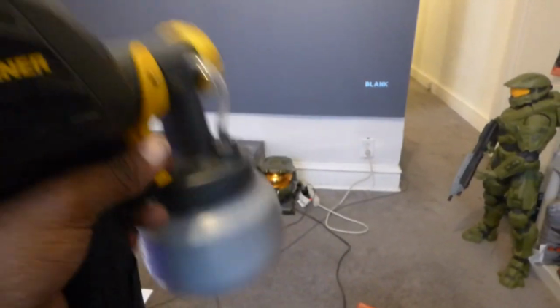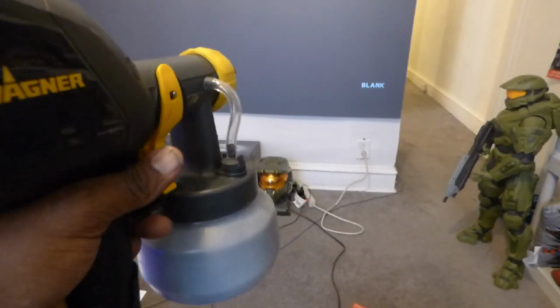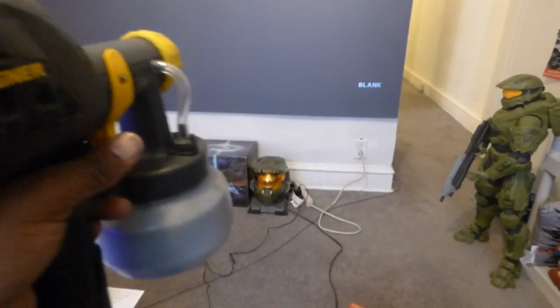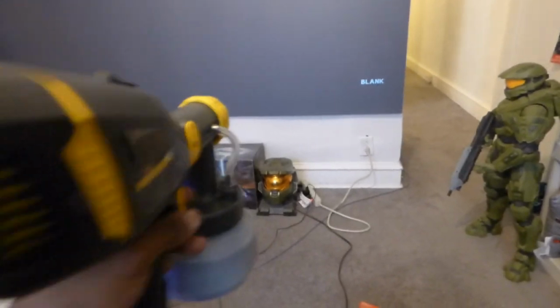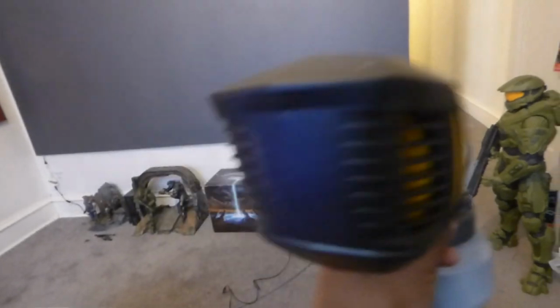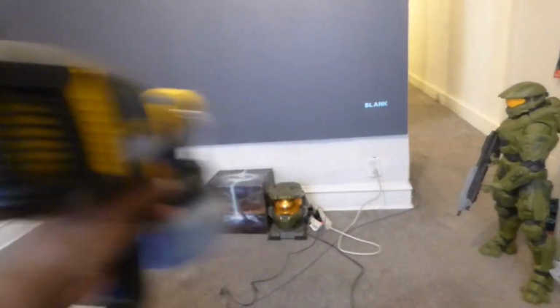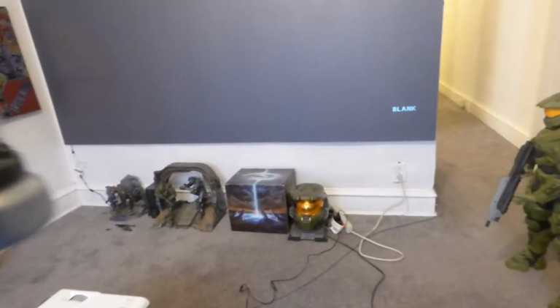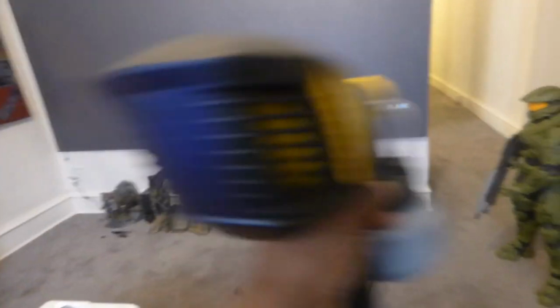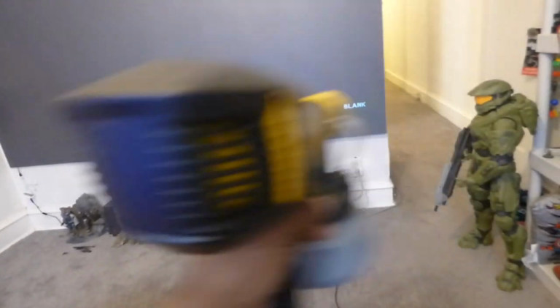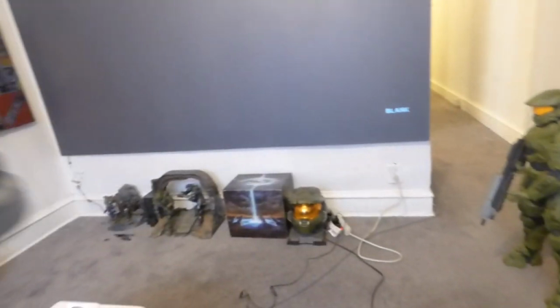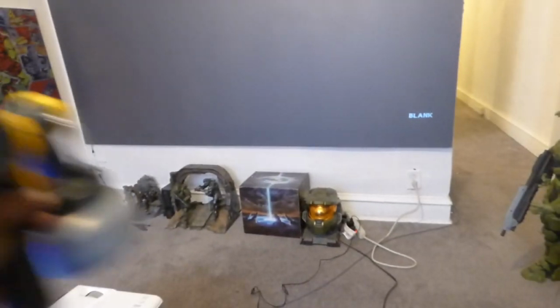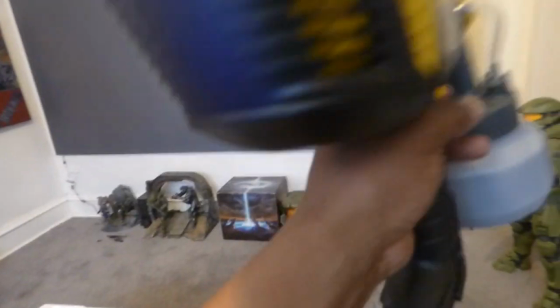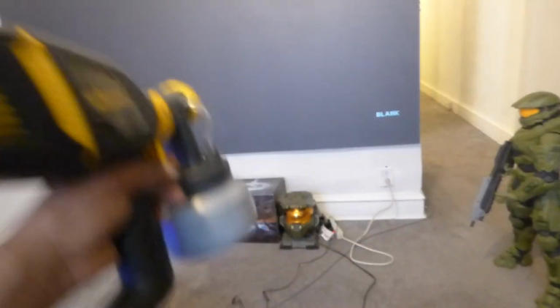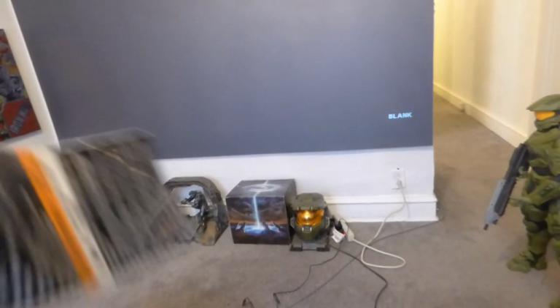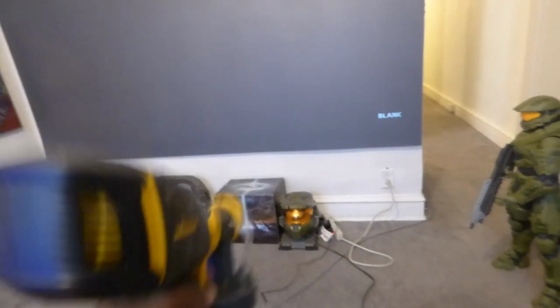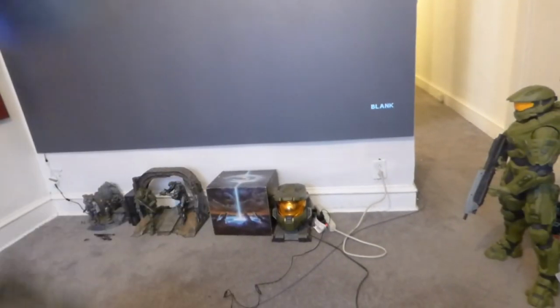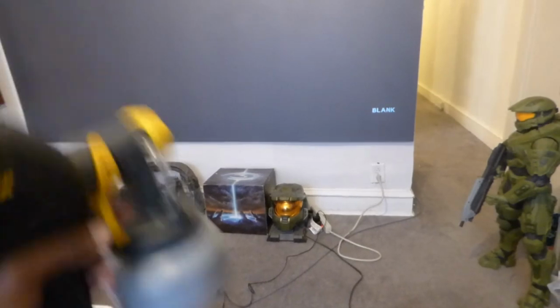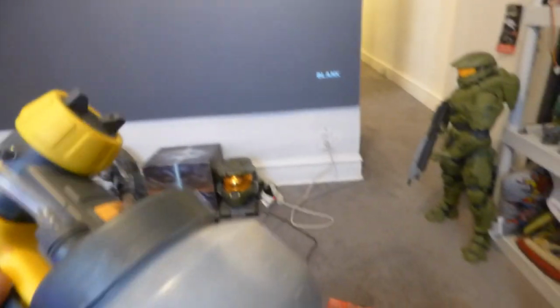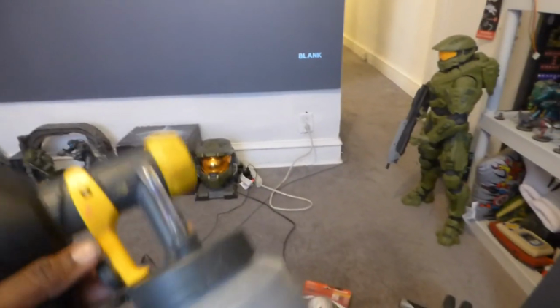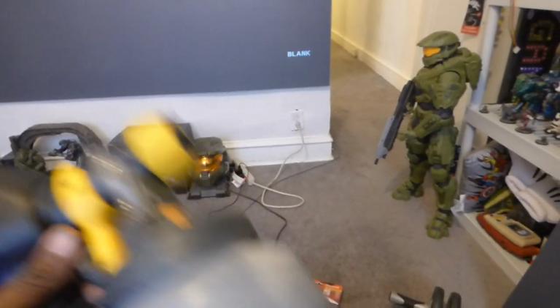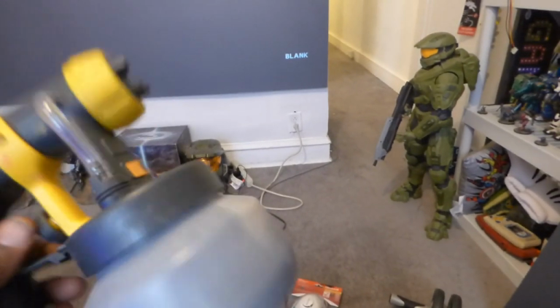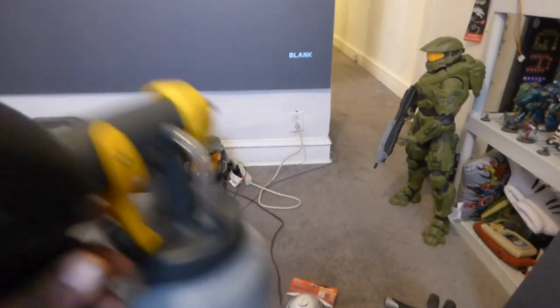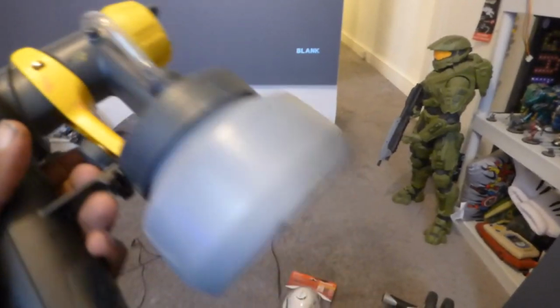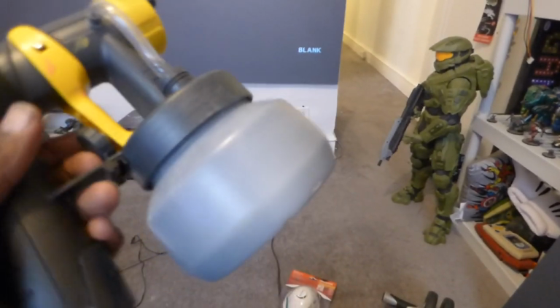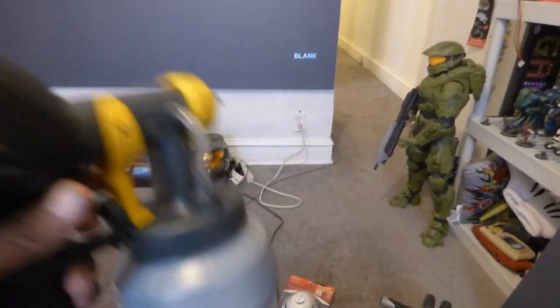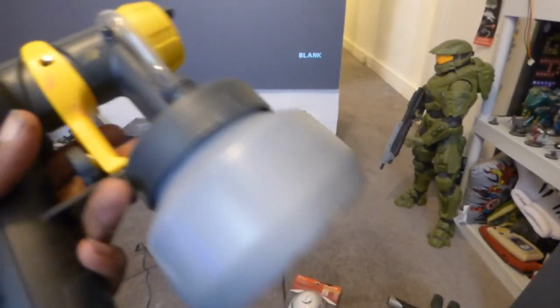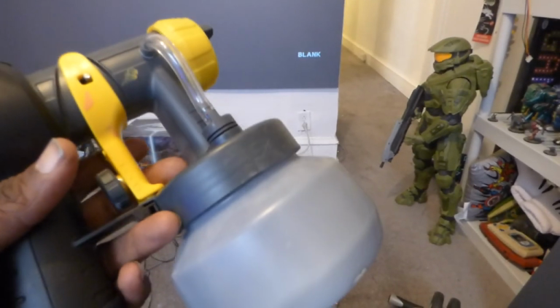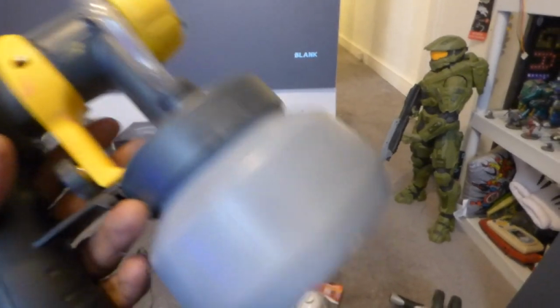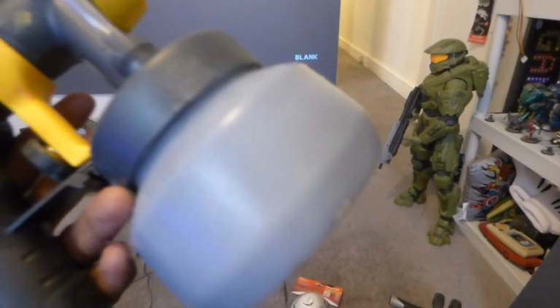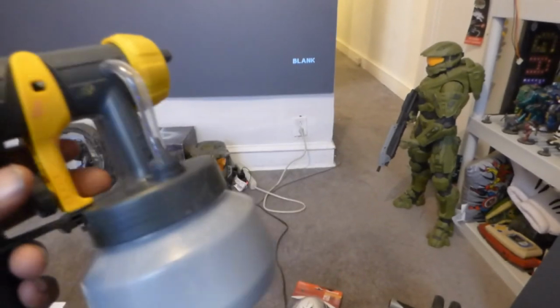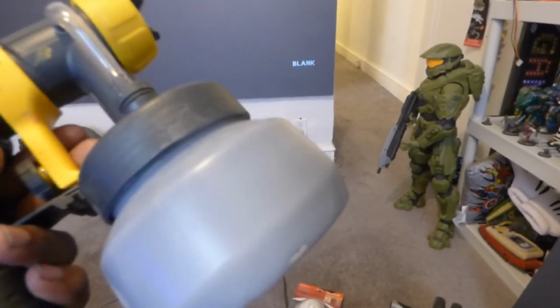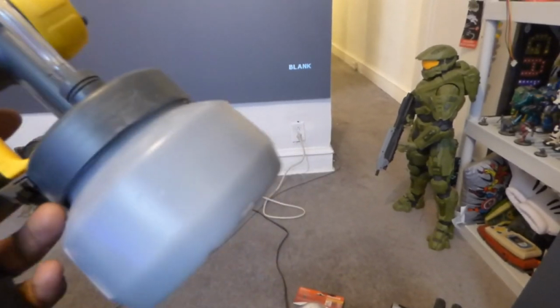You want to stand about a foot away from the screen, and you want to use a back-and-forth swinging motion, or you can do up-and-down. It doesn't make a difference — it's all going to come out the same. Very easy to use.